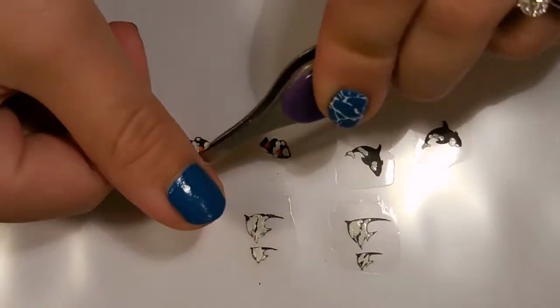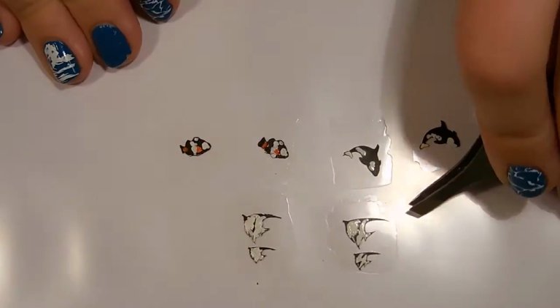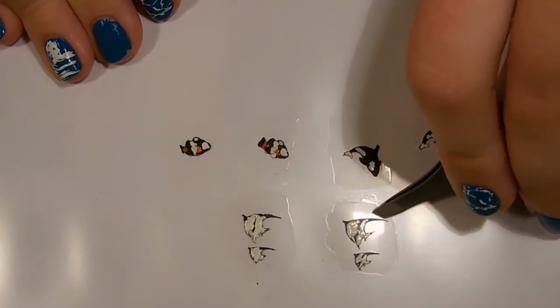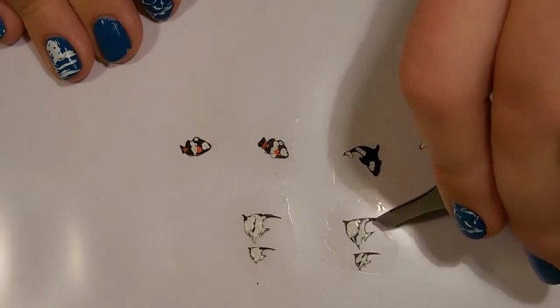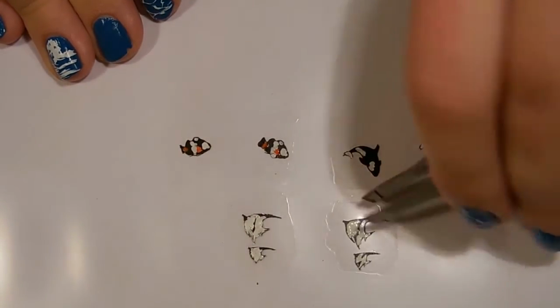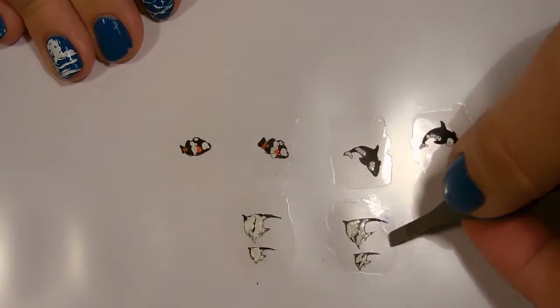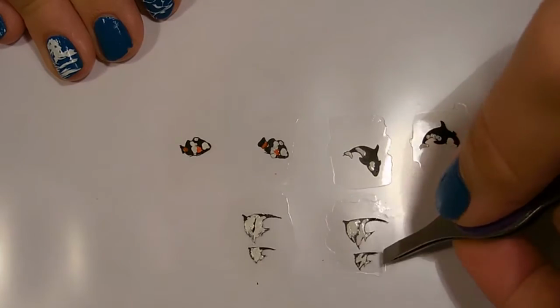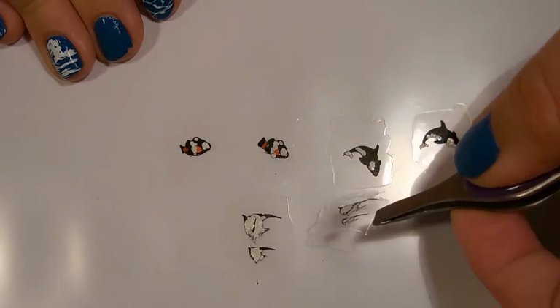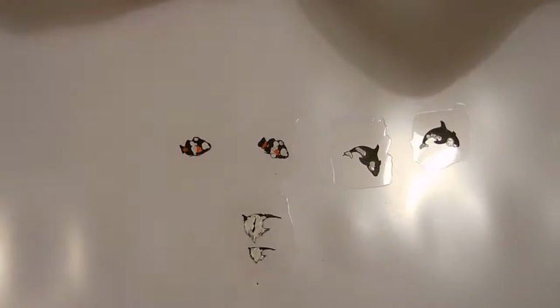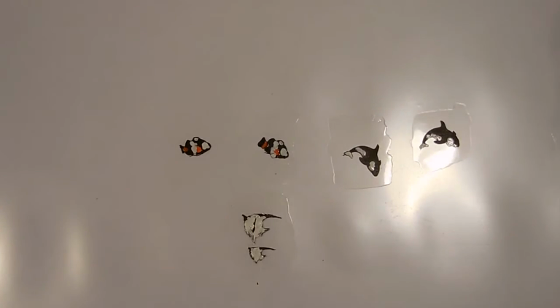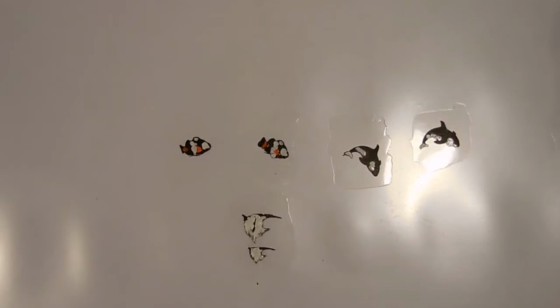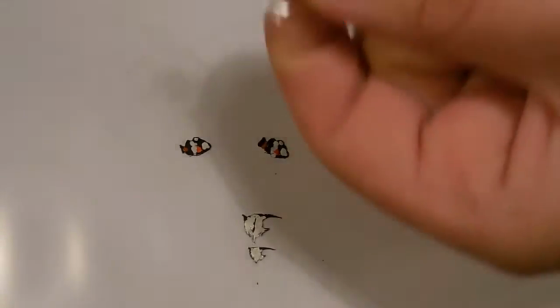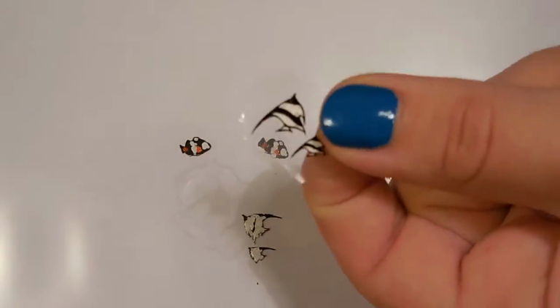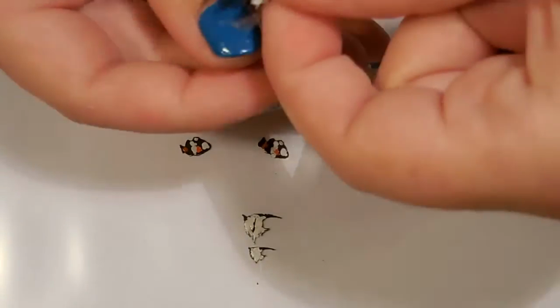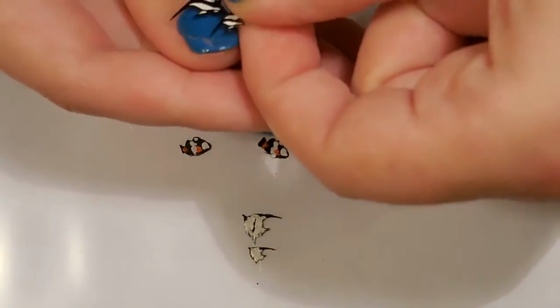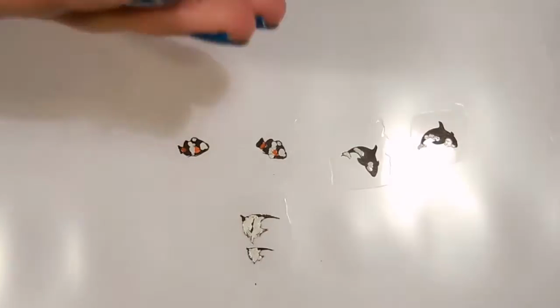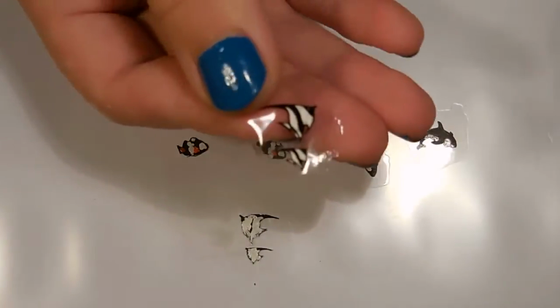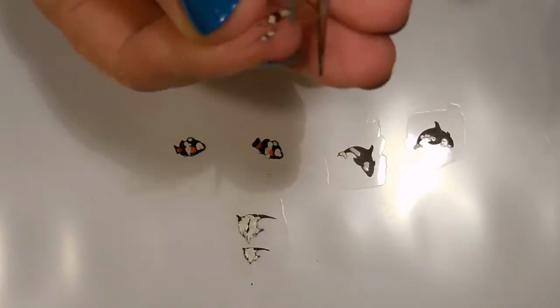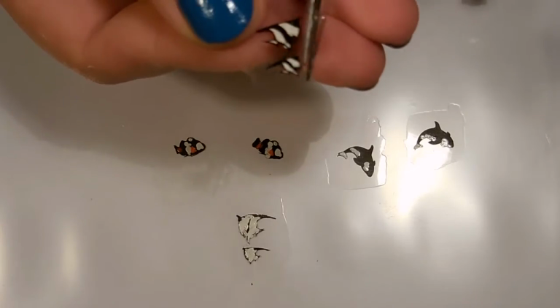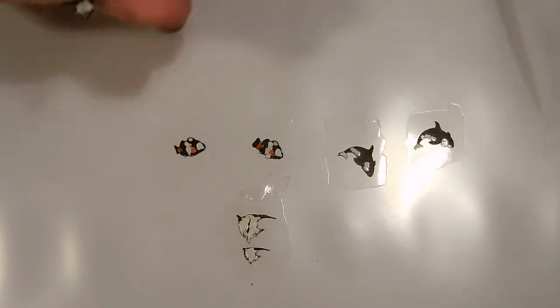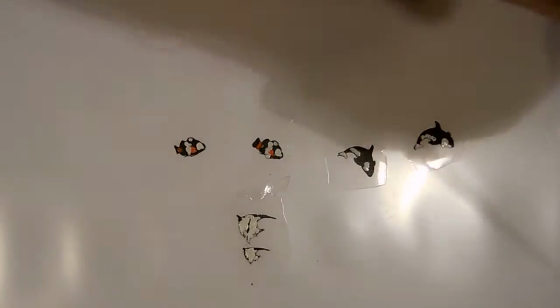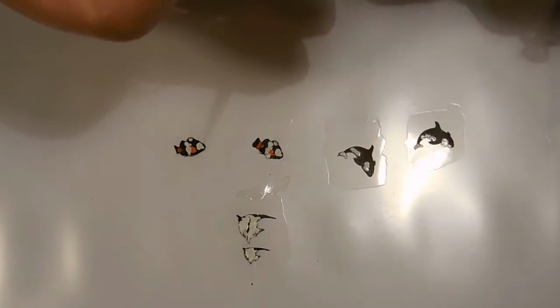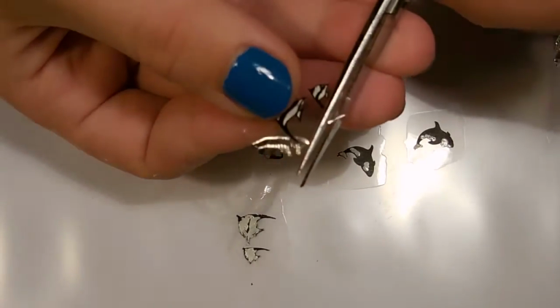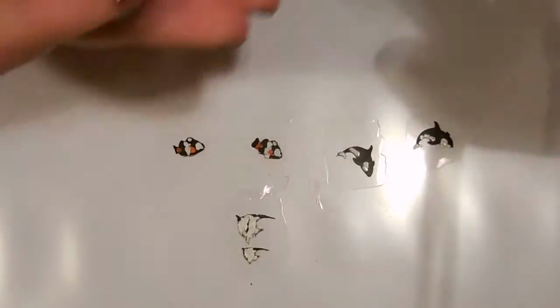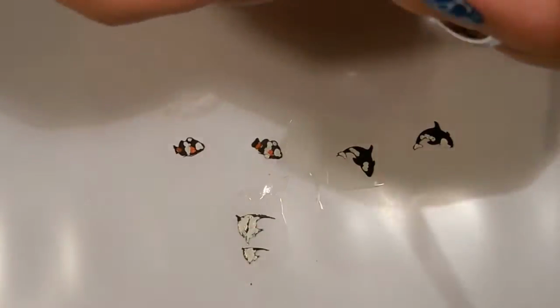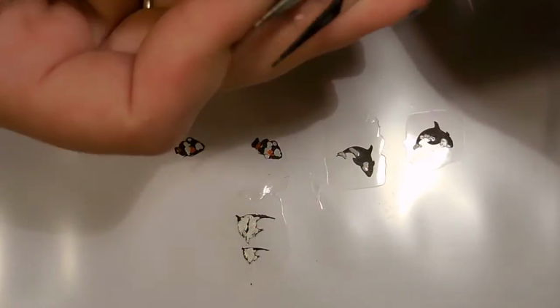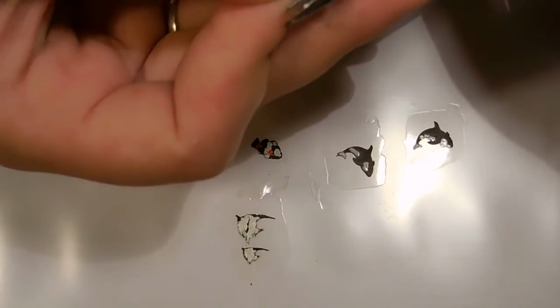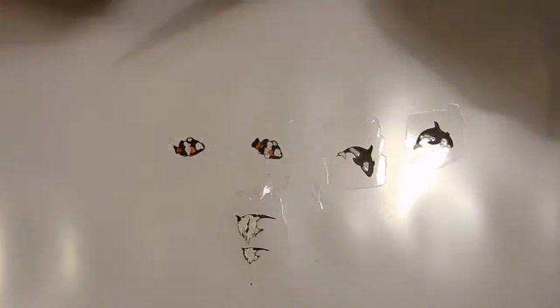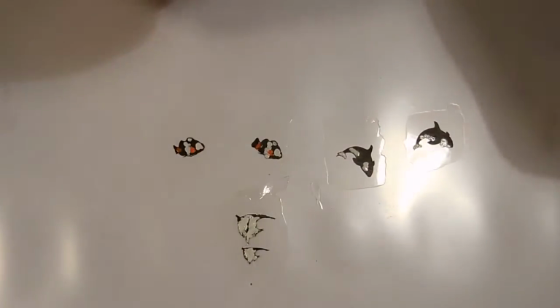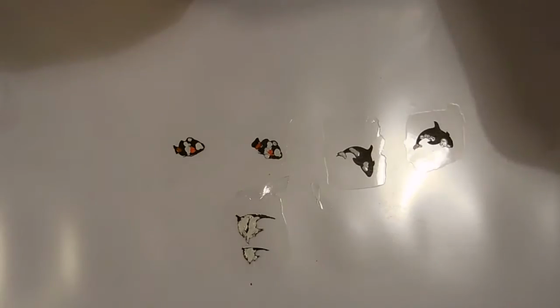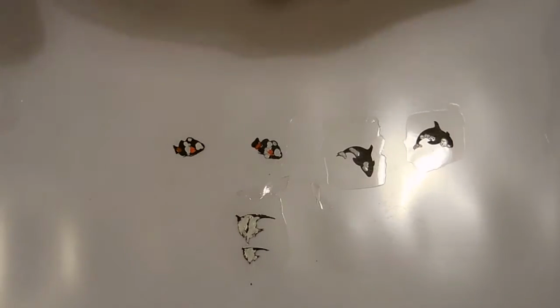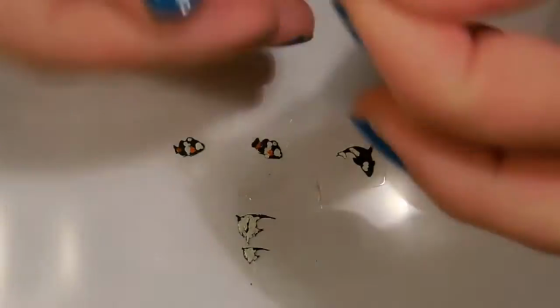Once the paint is dried on my designs I can begin getting them ready to place on my nails. First I'll use my tweezers to gently peel the designs off of my plastic surface. Then I use some scissors to trim the design down so it can fit my nail.